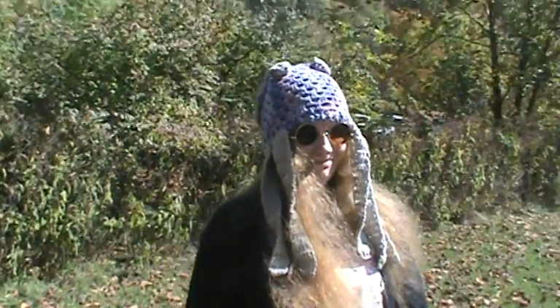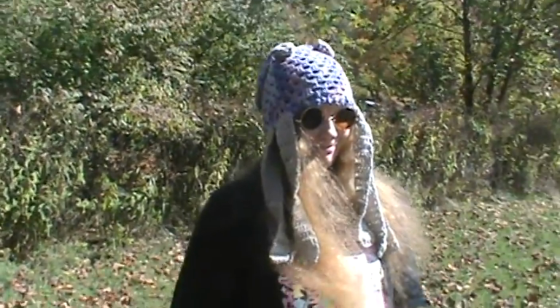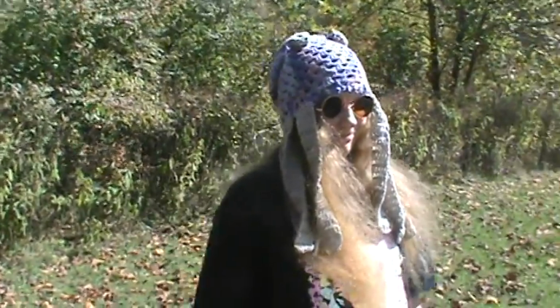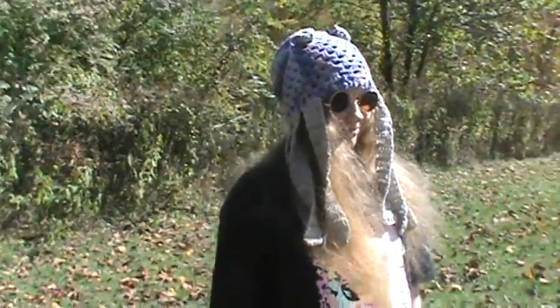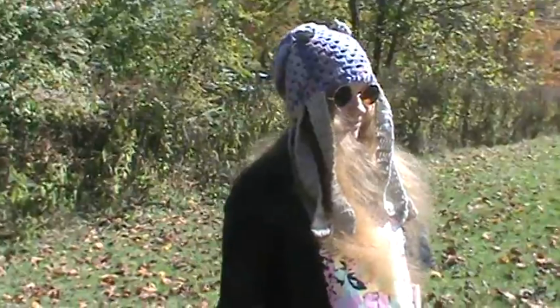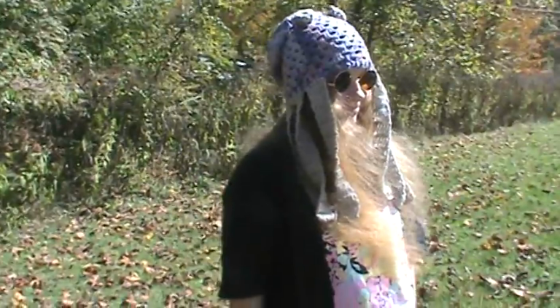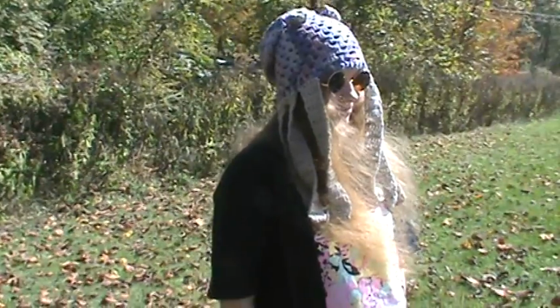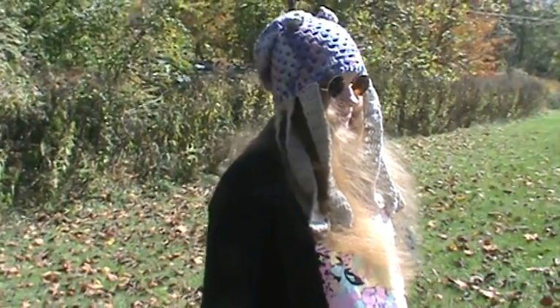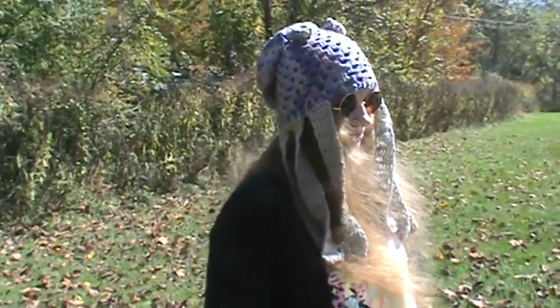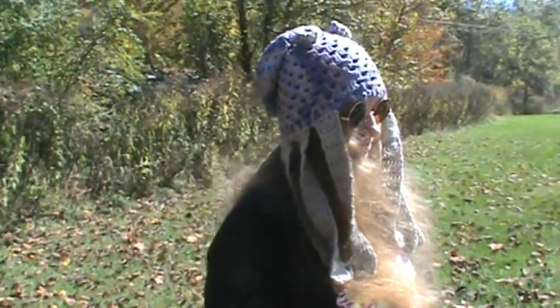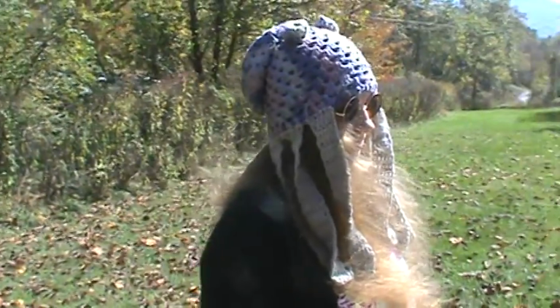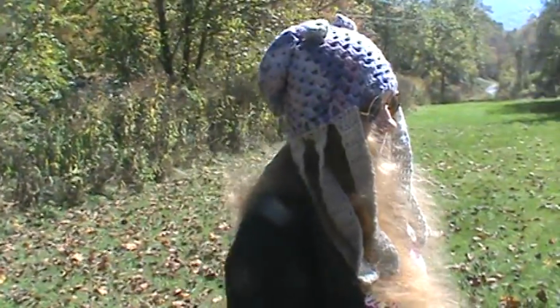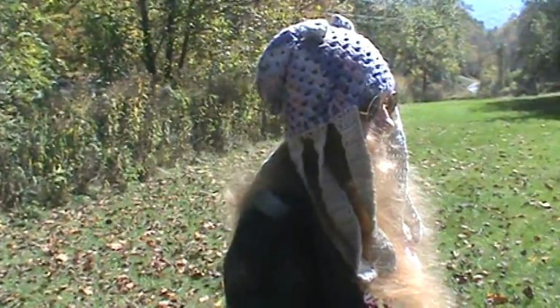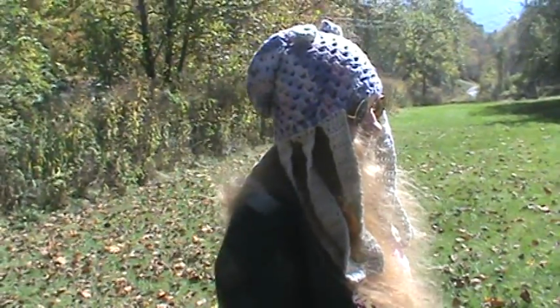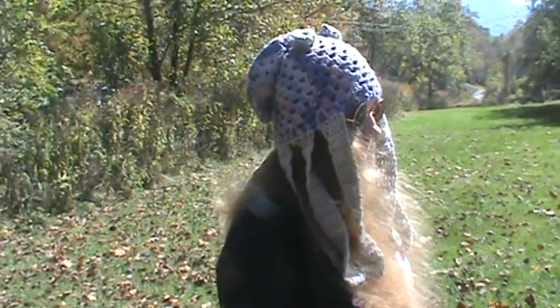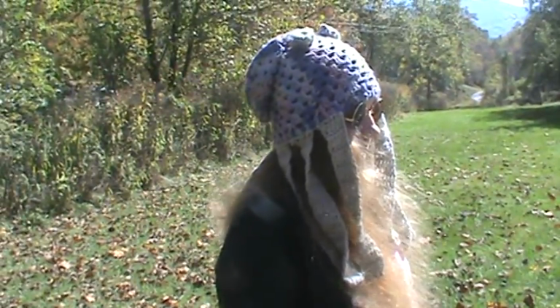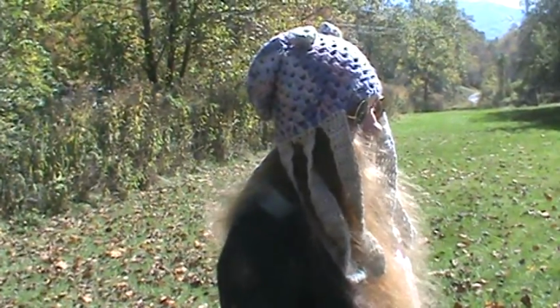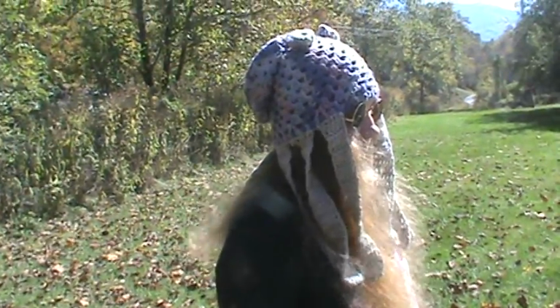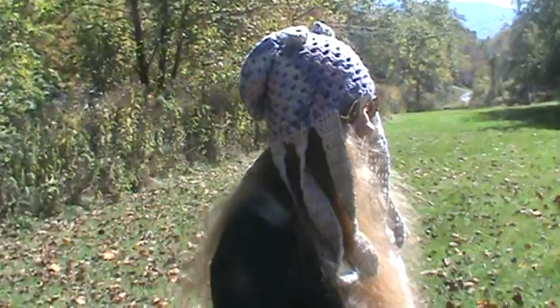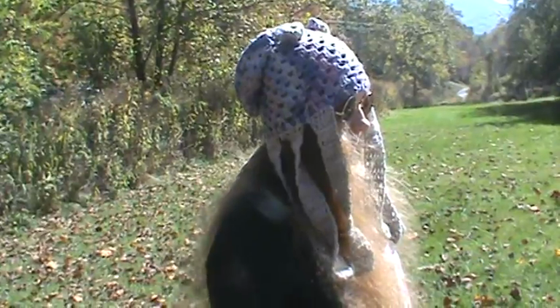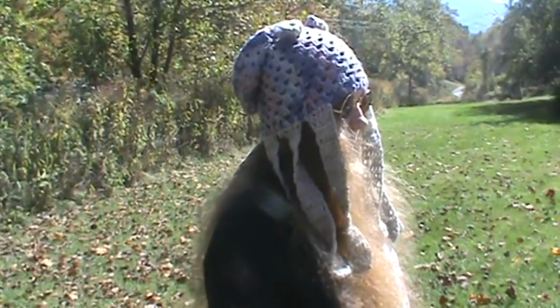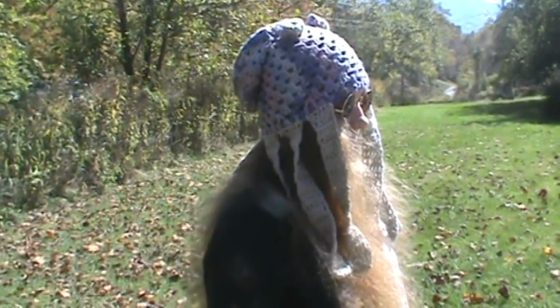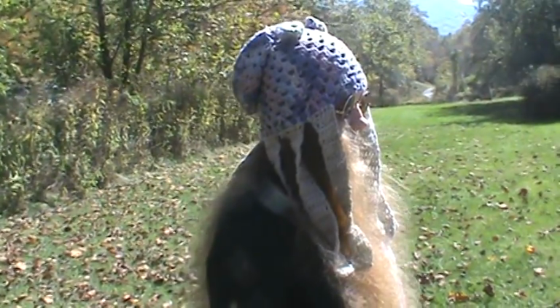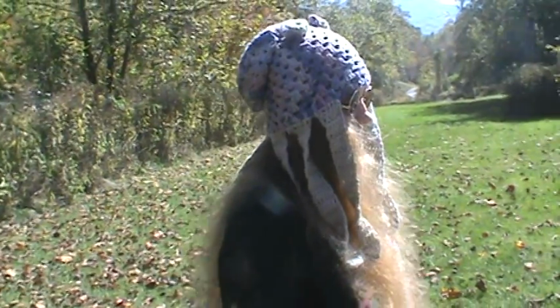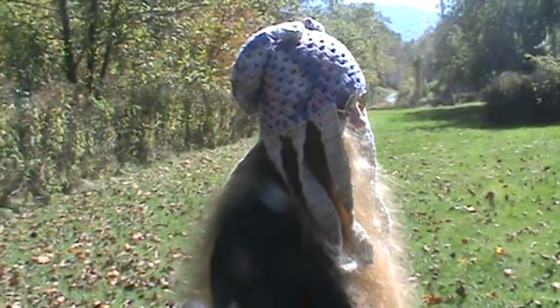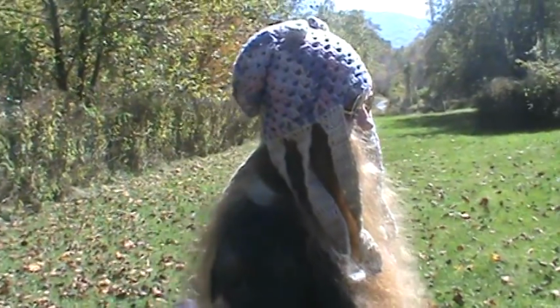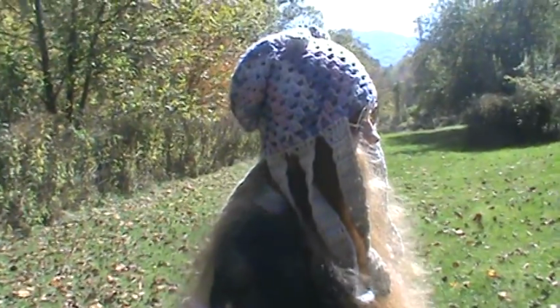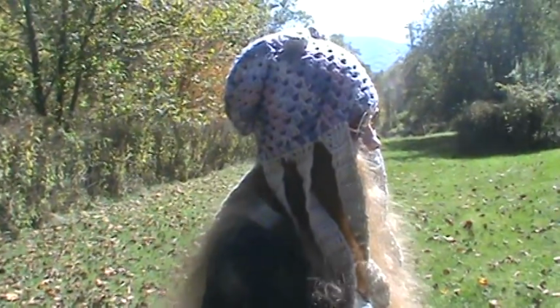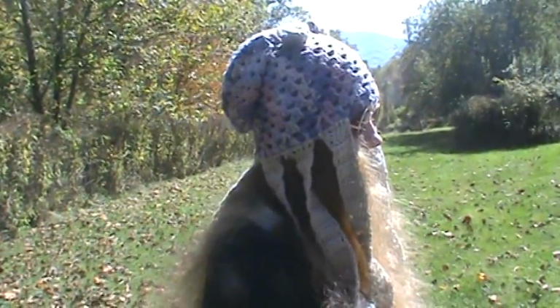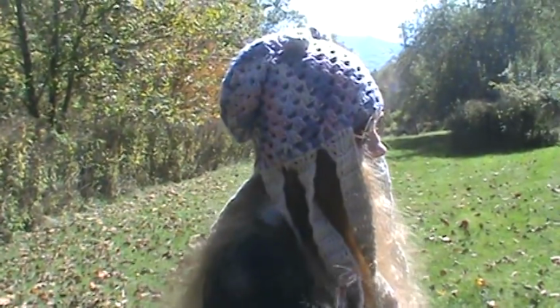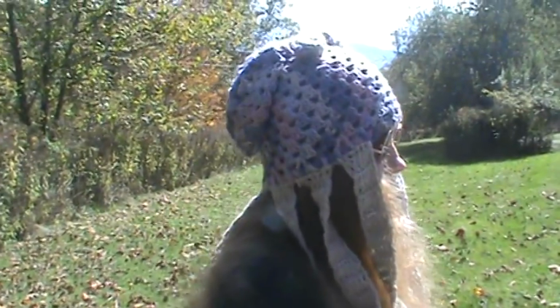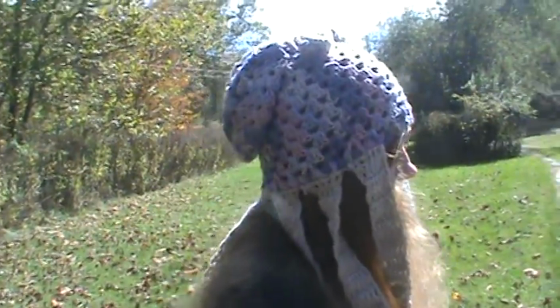It is a squid hat and it's got the full eight octopus-like tentacles, so it's more of an octopus hat but it's got more of a body like a squid. It's just easier to make that way.